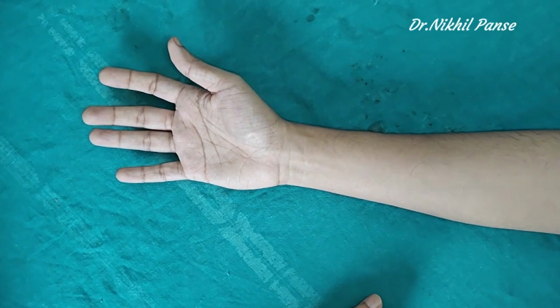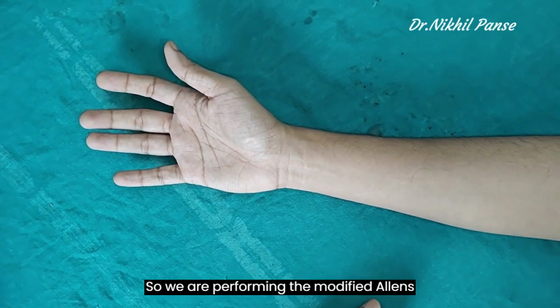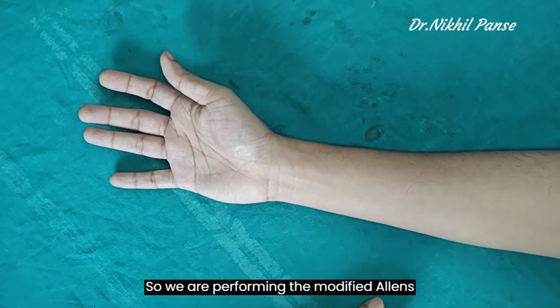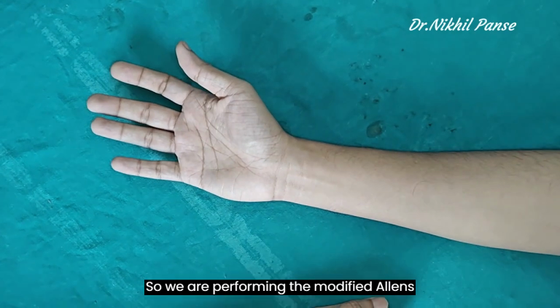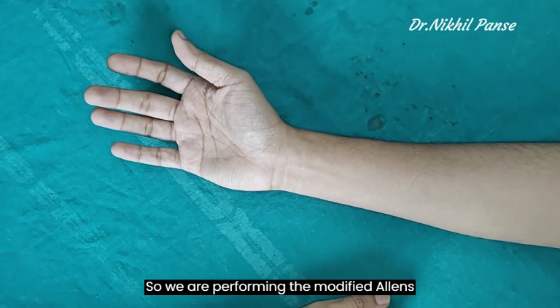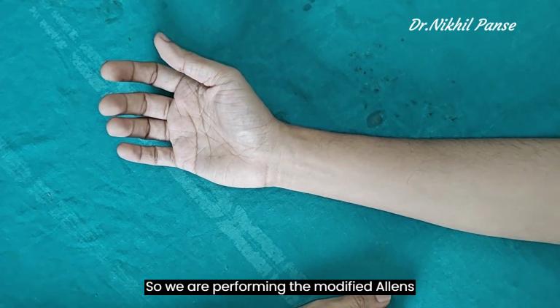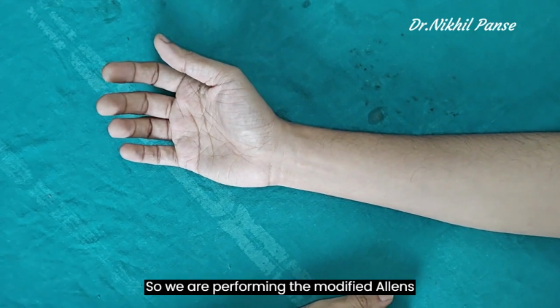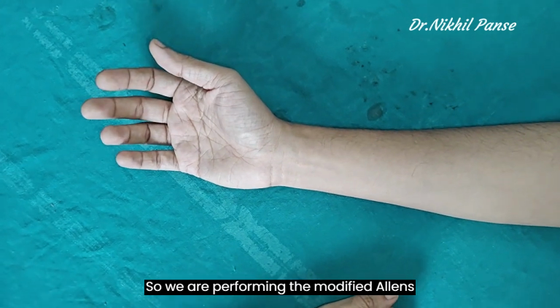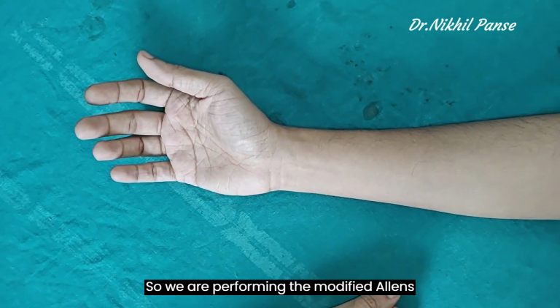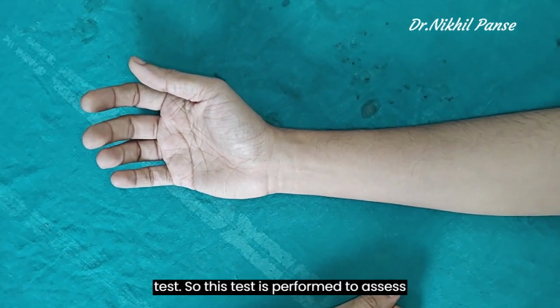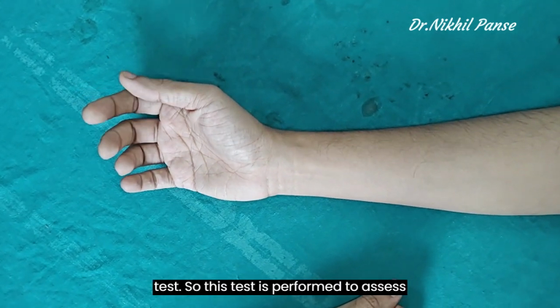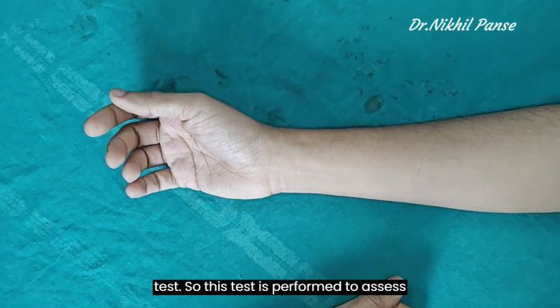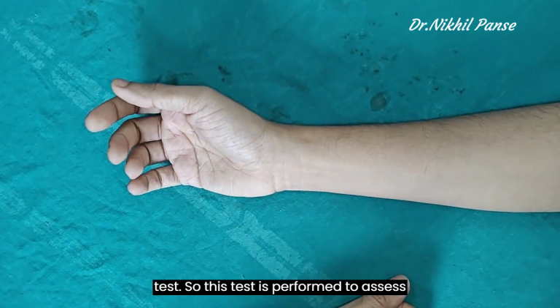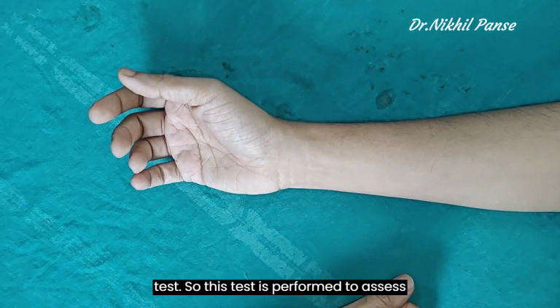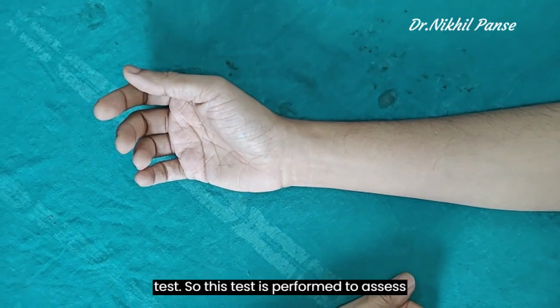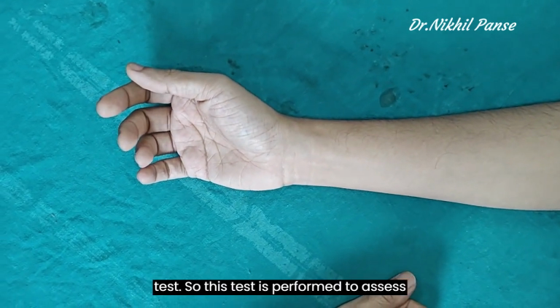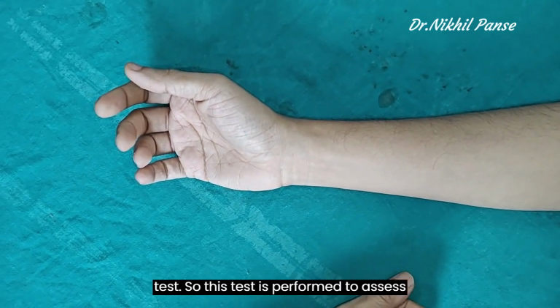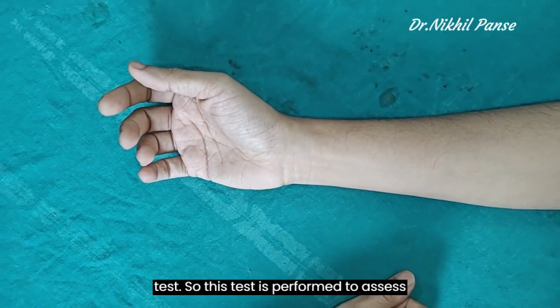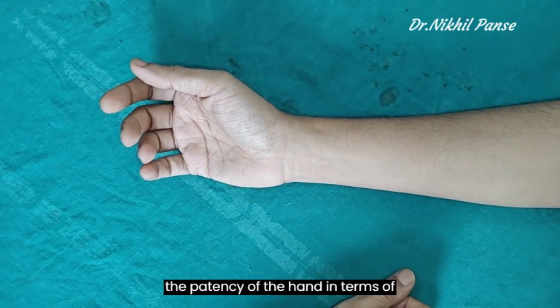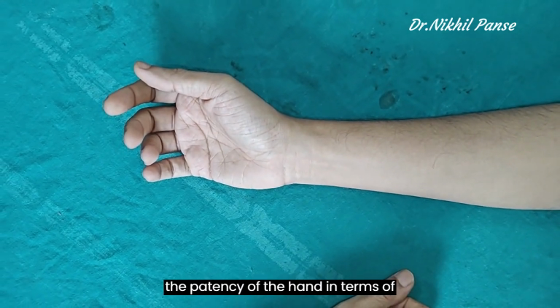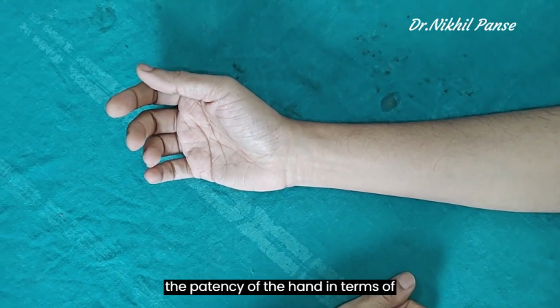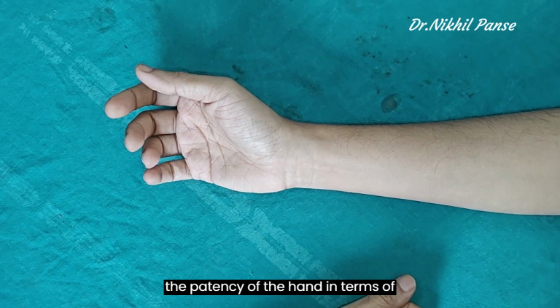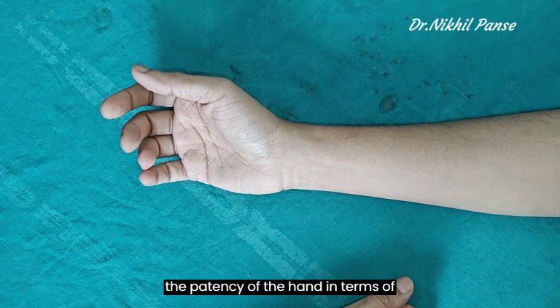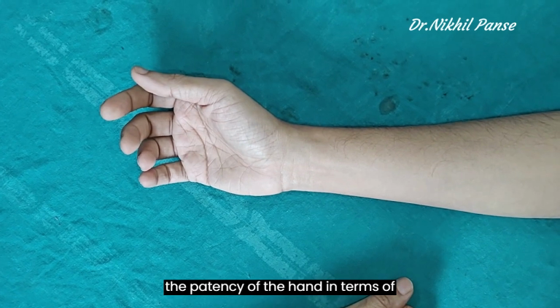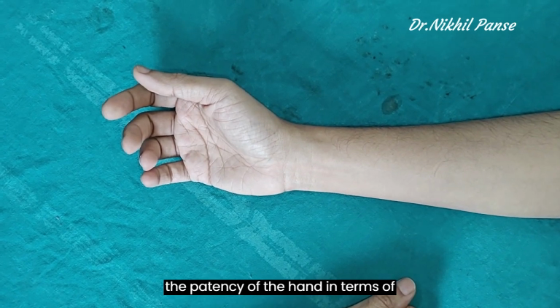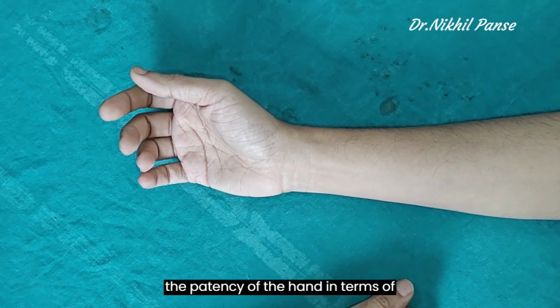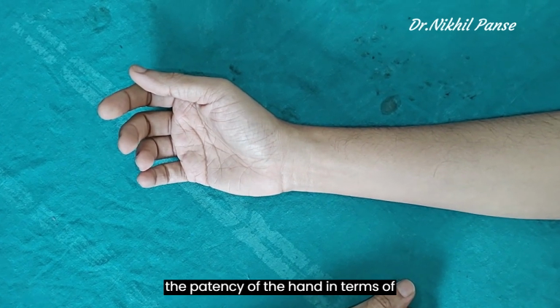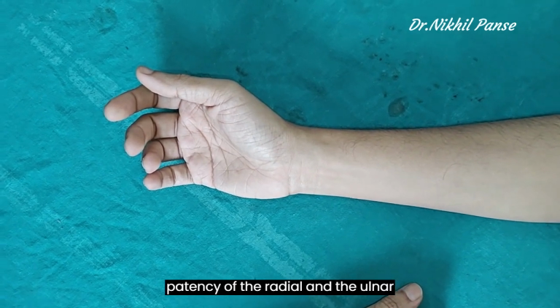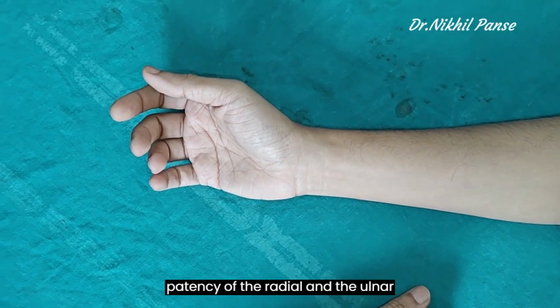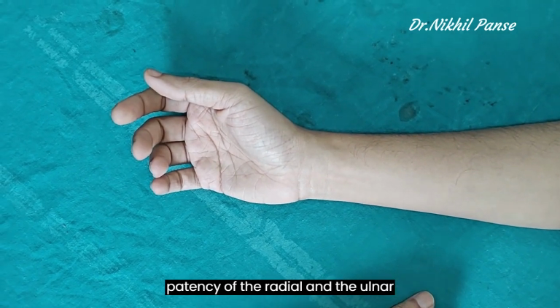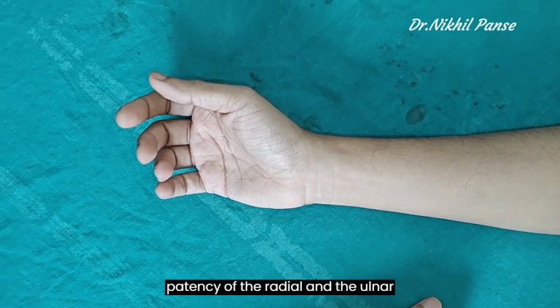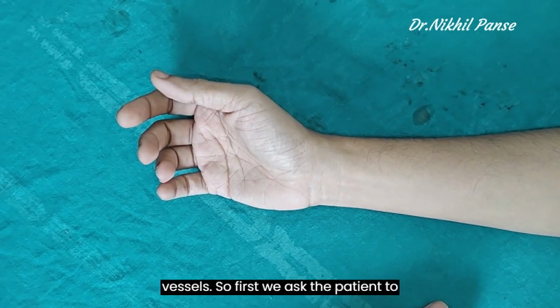We are performing the modified Allen's test. This test is performed to assess the patency of the hand in terms of patency of the radial and ulnar vessels.